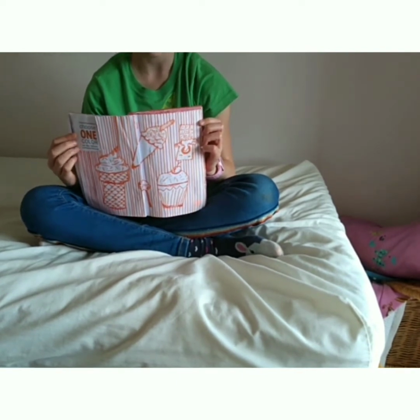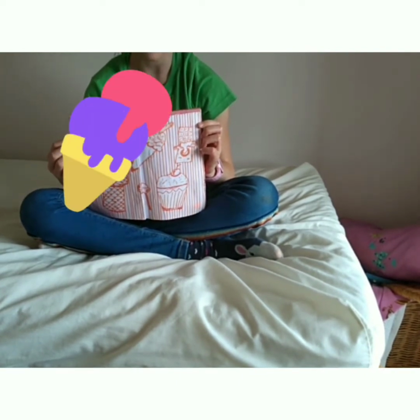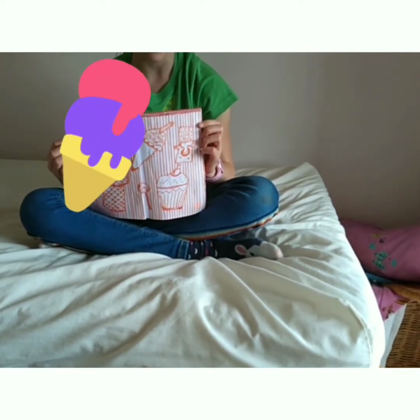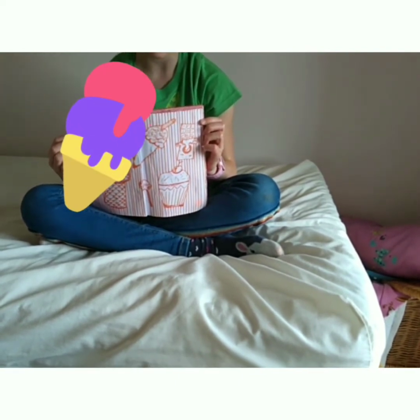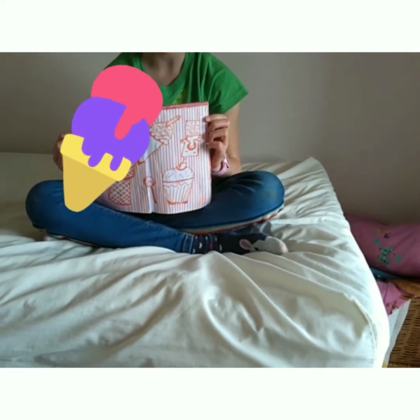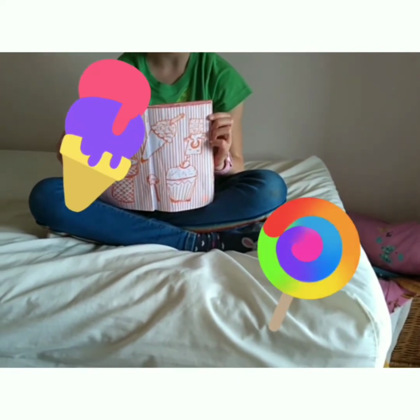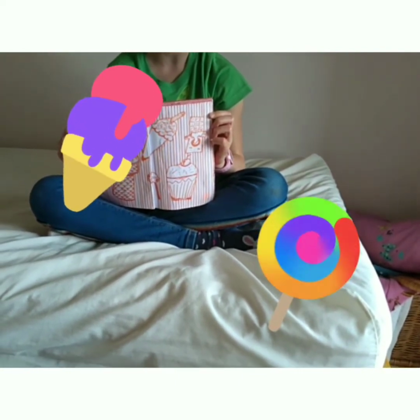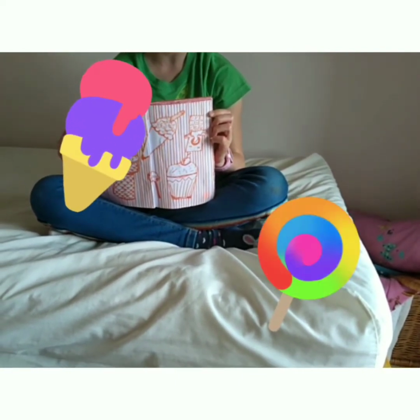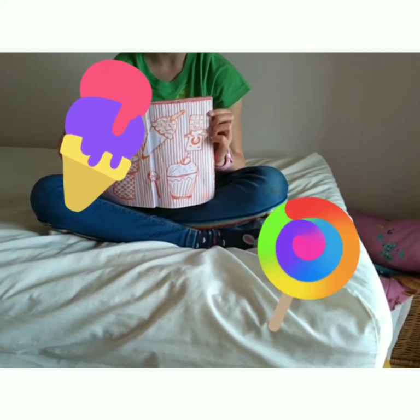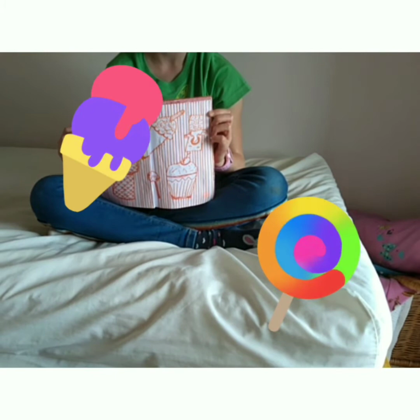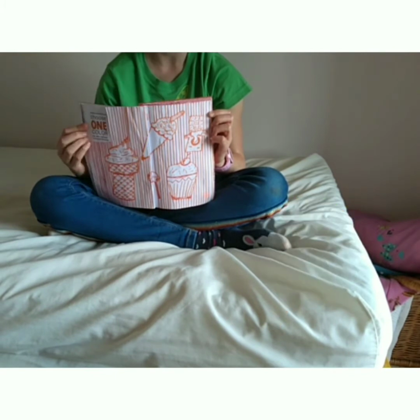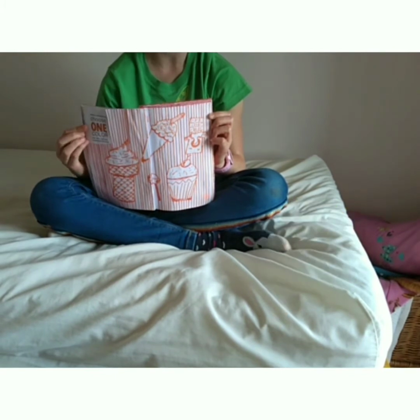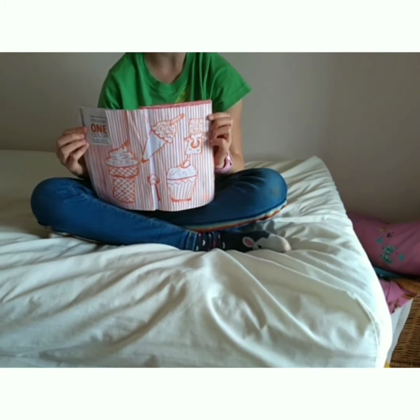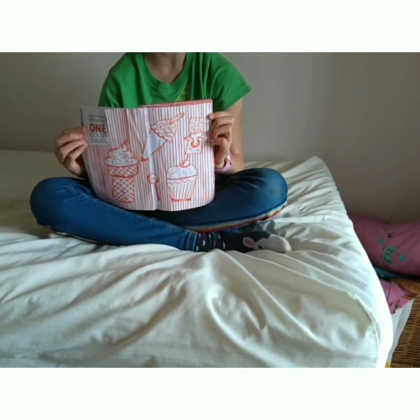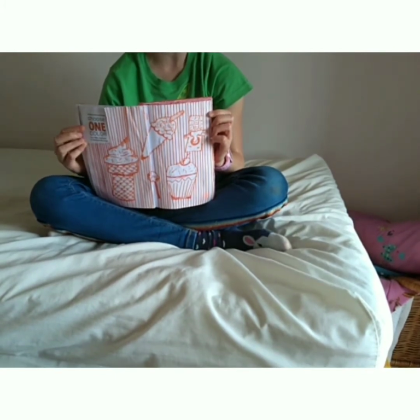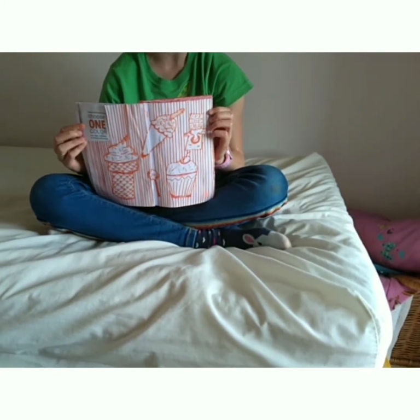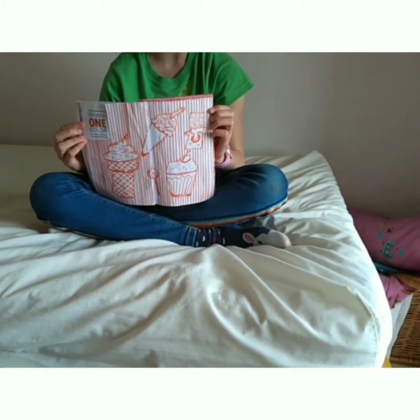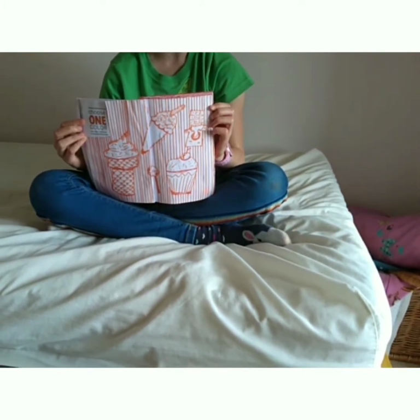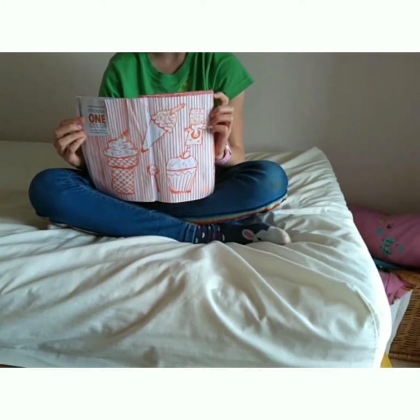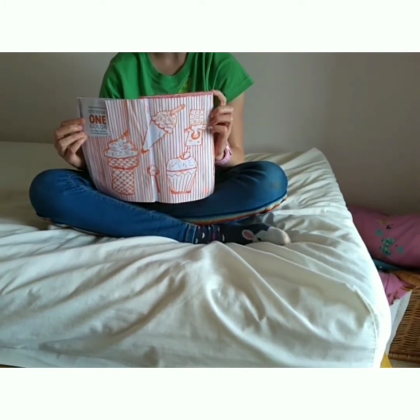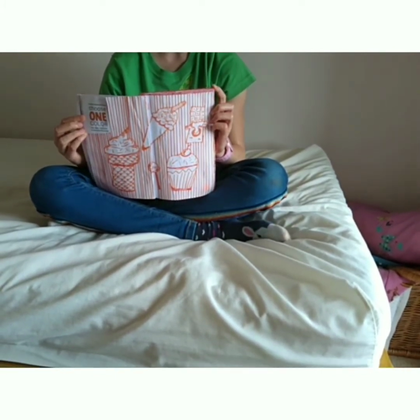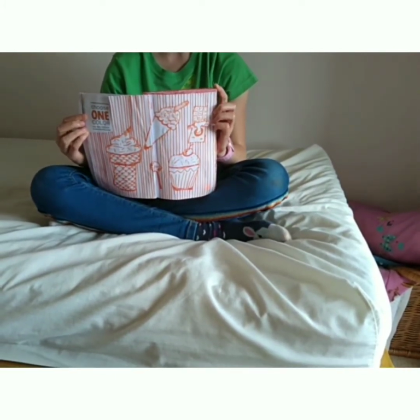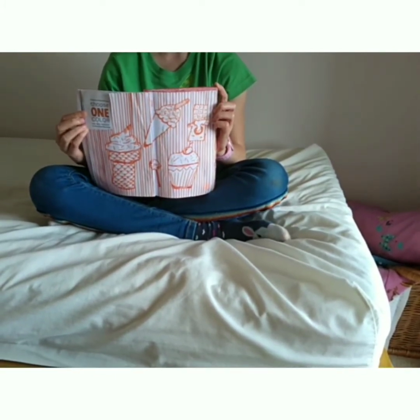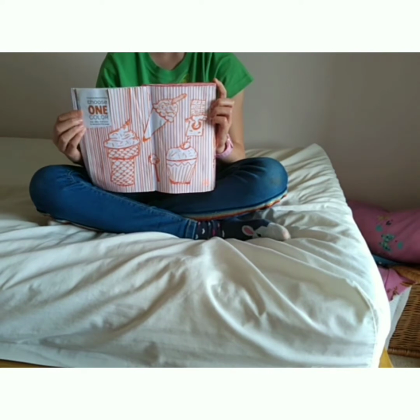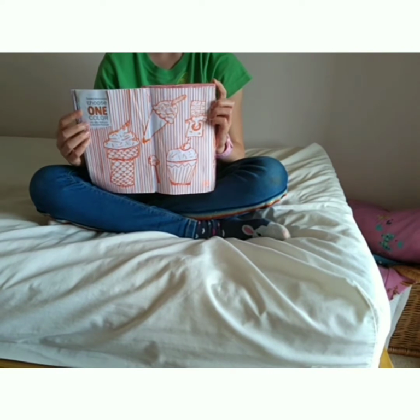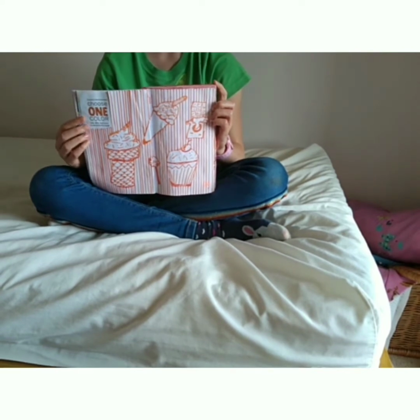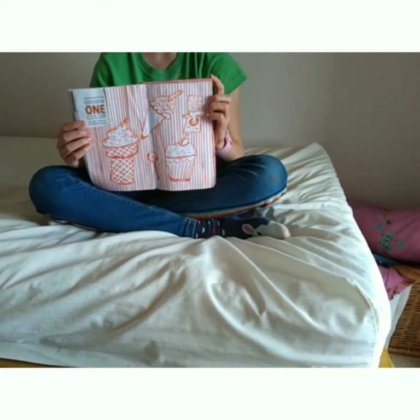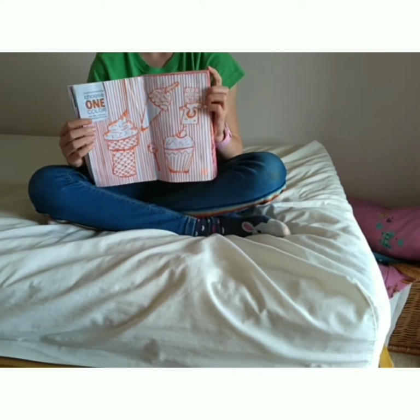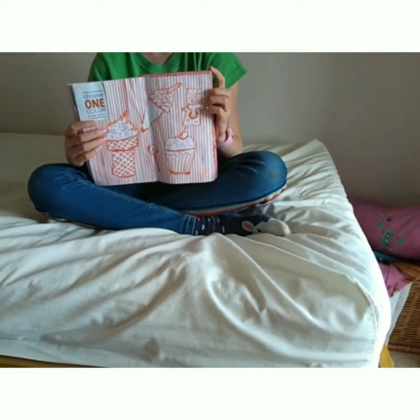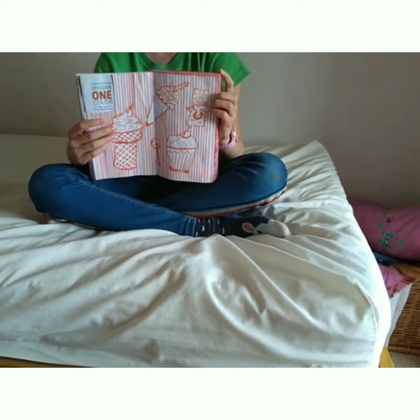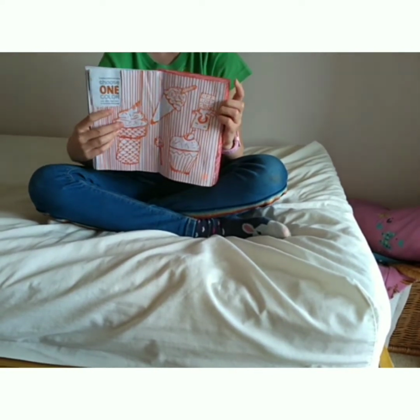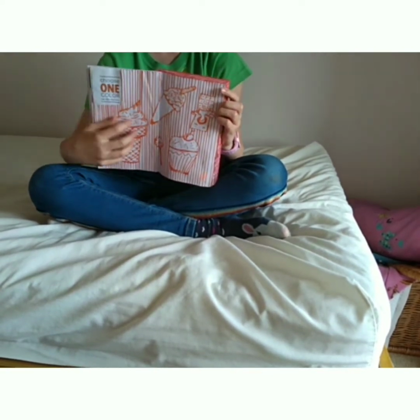Ice cream, chocolate bars, lollipops, etc. You probably can't tell from back there but it's a bit scrappy — it's not one of my favorites. But I like all the different shades. Anyway, let's go on to the next one.